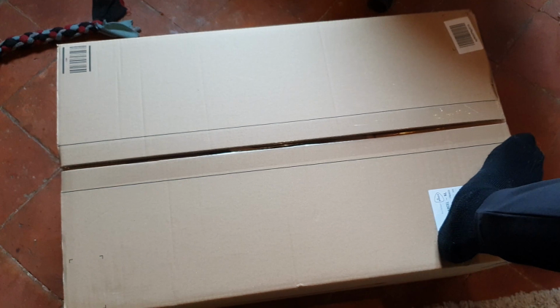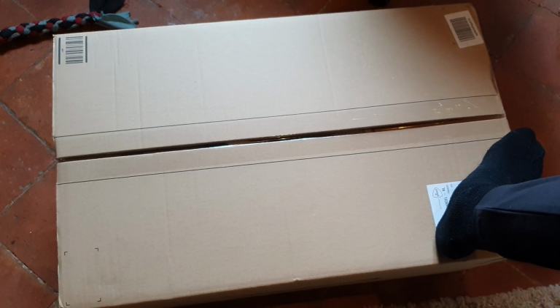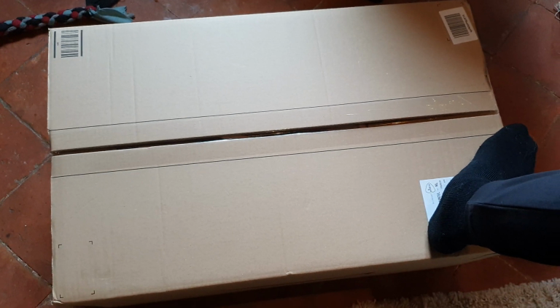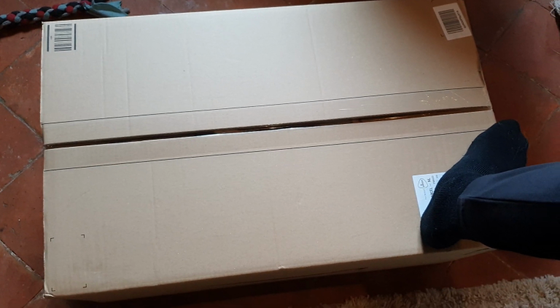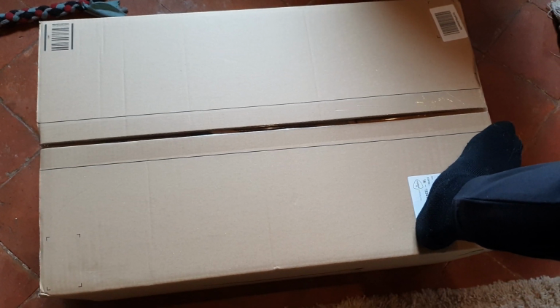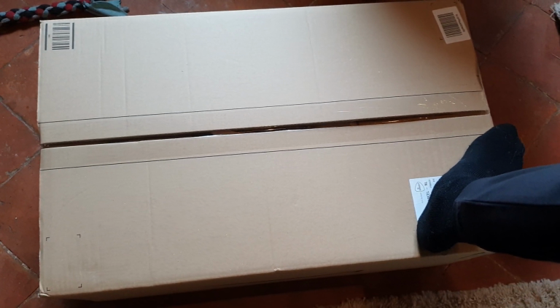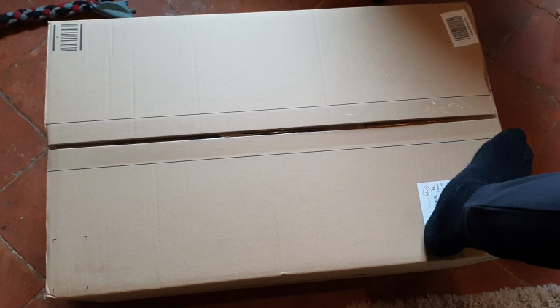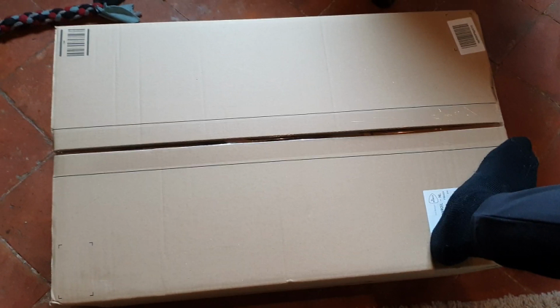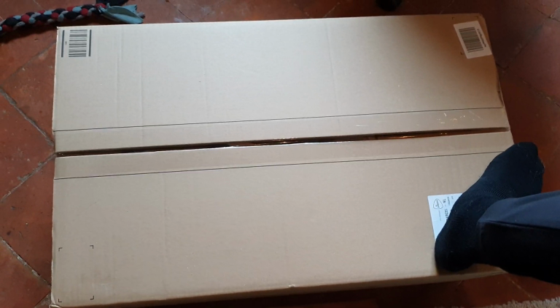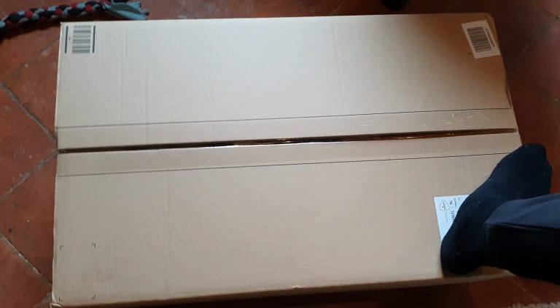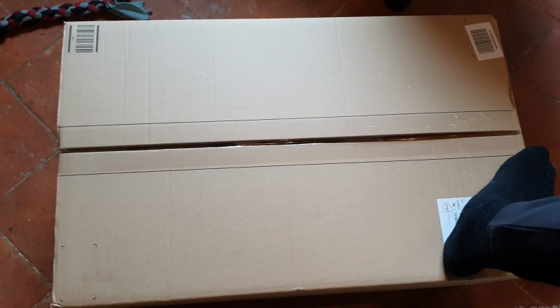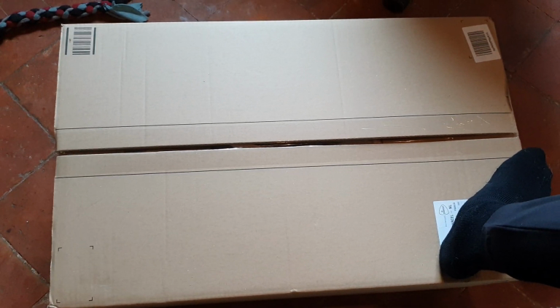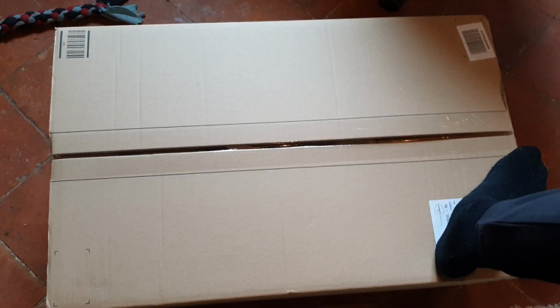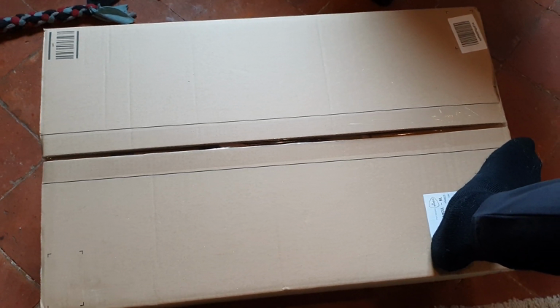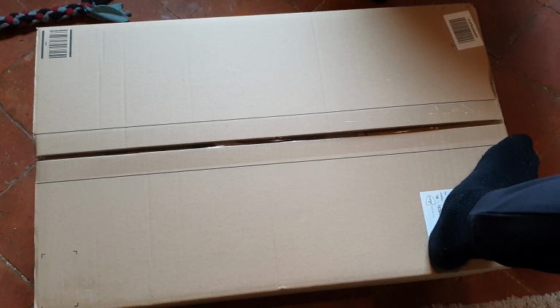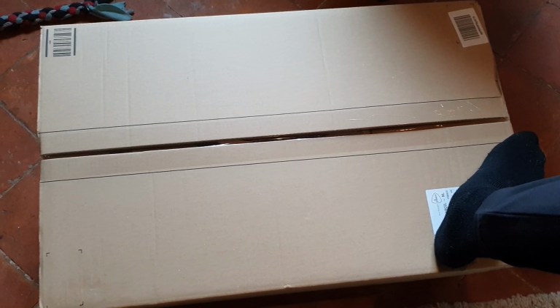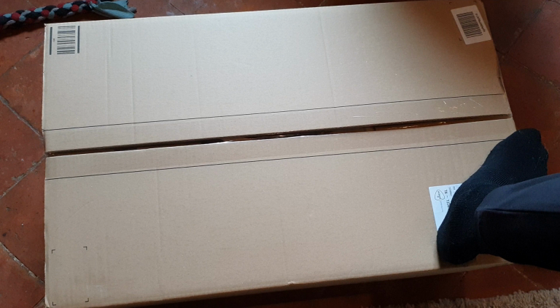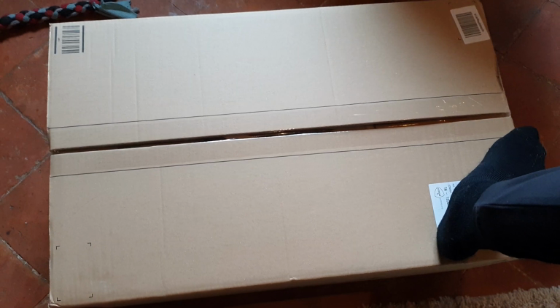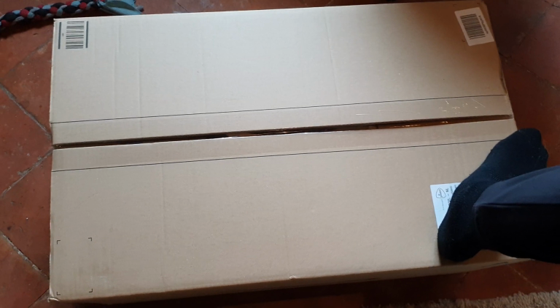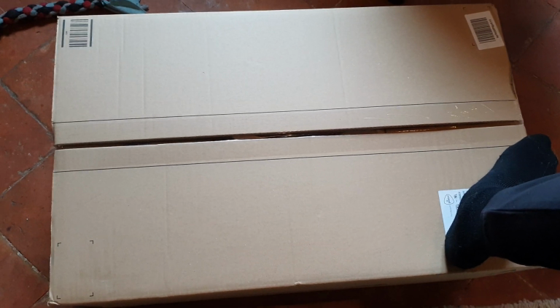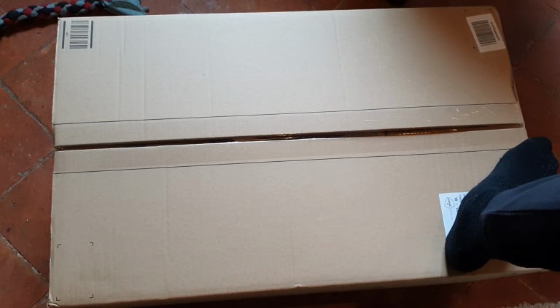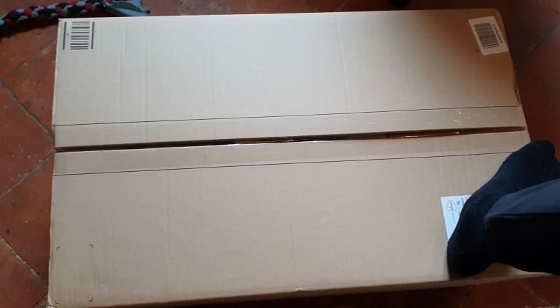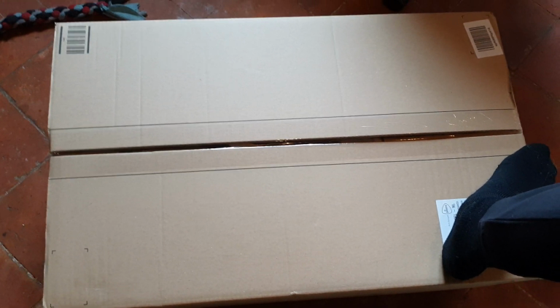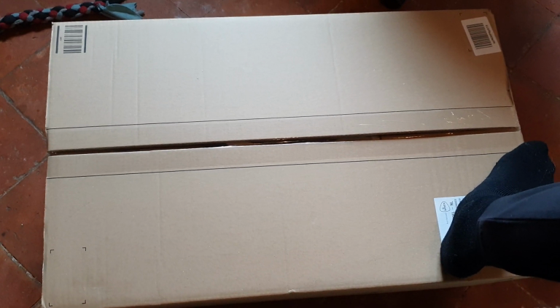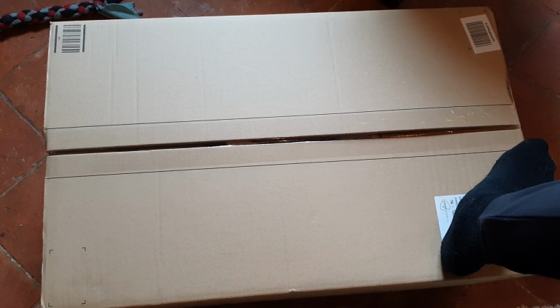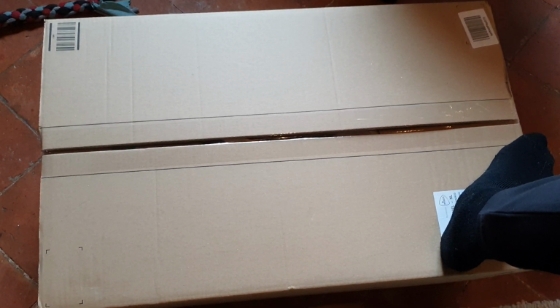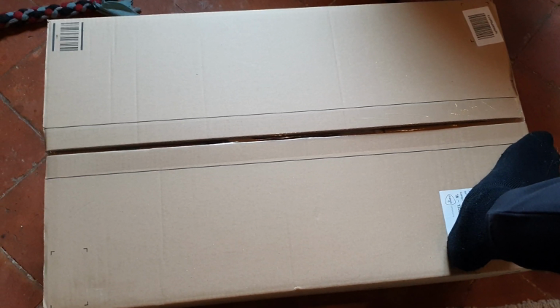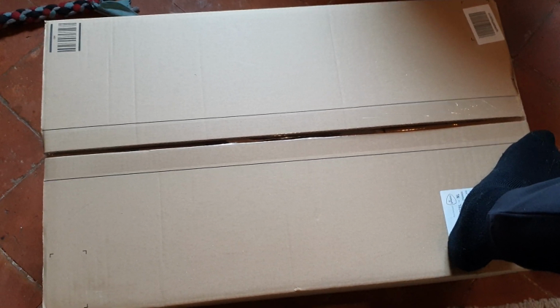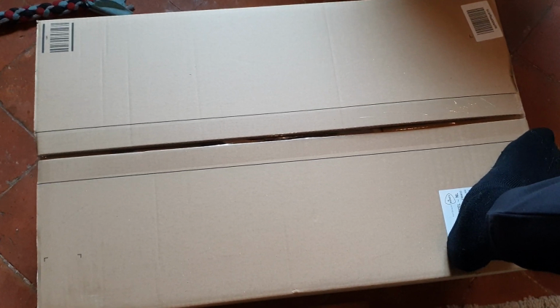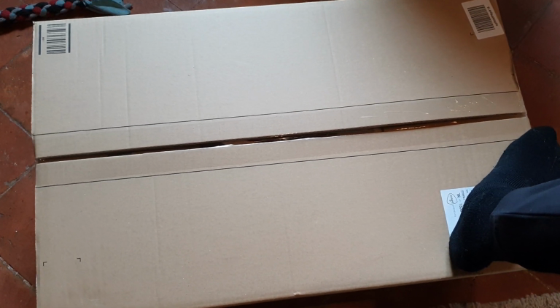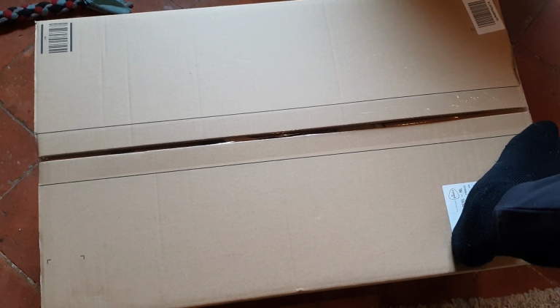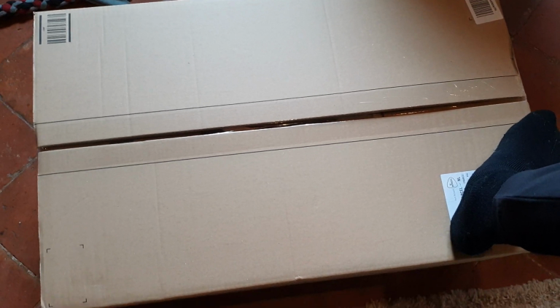Alright, big box, two Batmobiles. Let's see if it fits for the 6-inch scale figures or 1:12 scale figures. This is the 12-inch scale Batmobile.